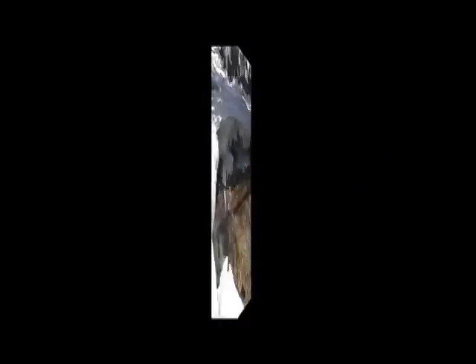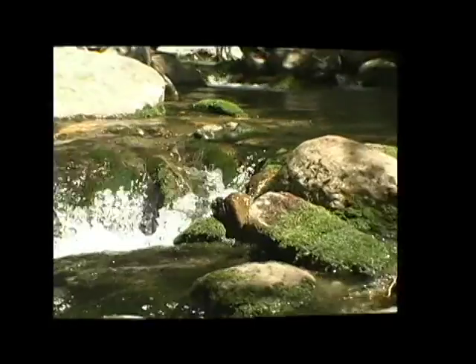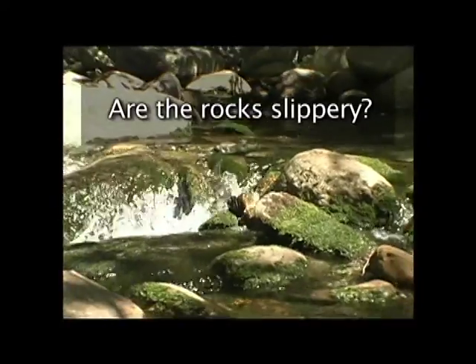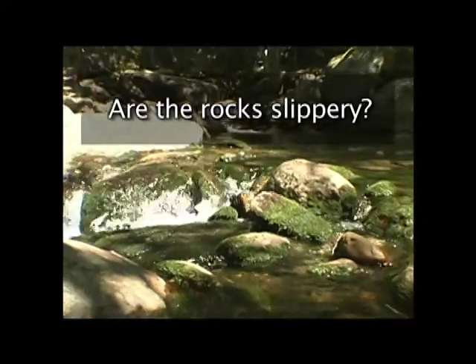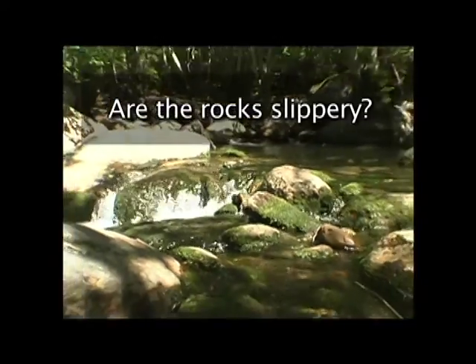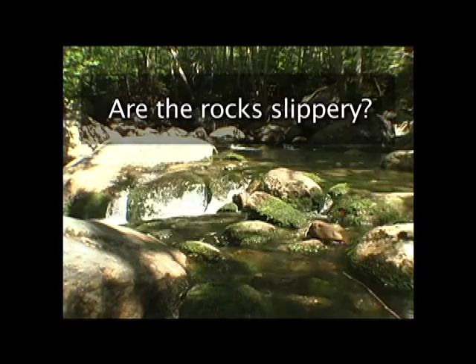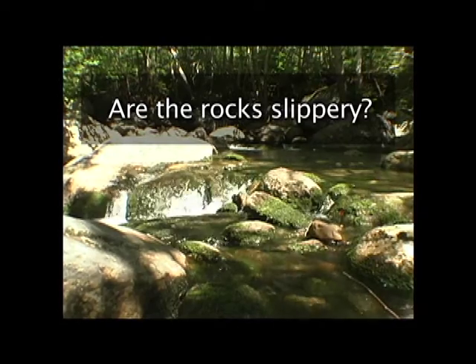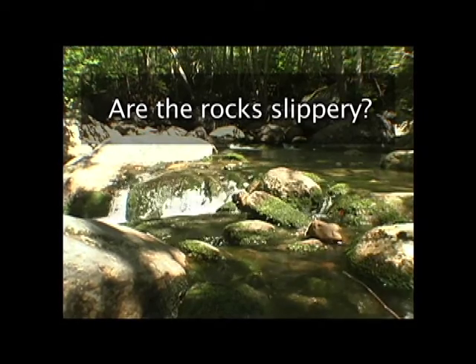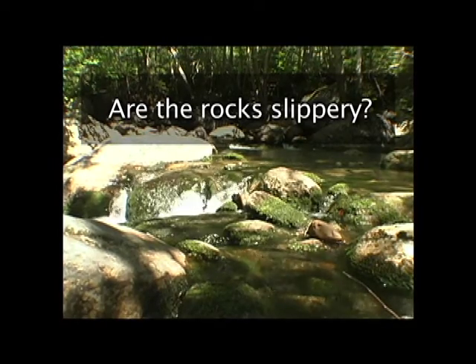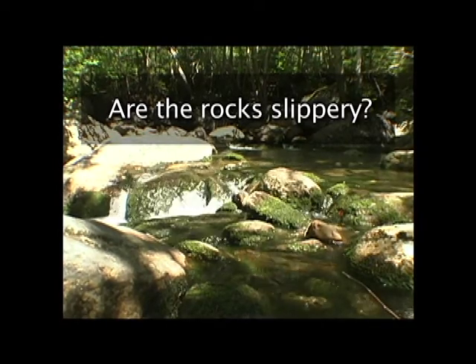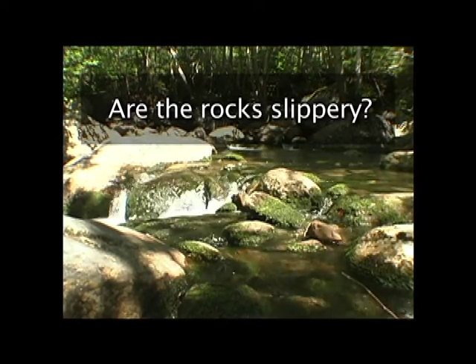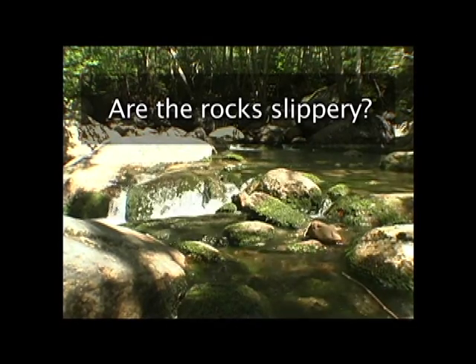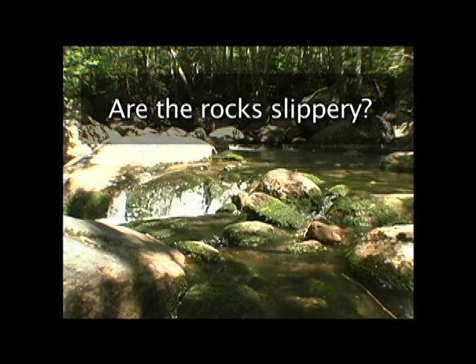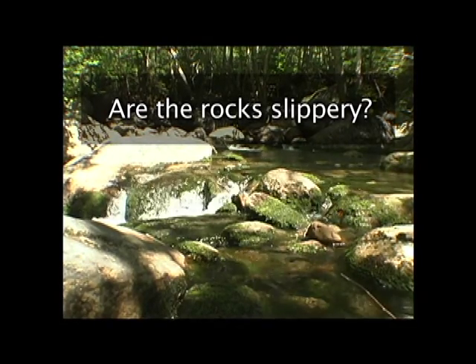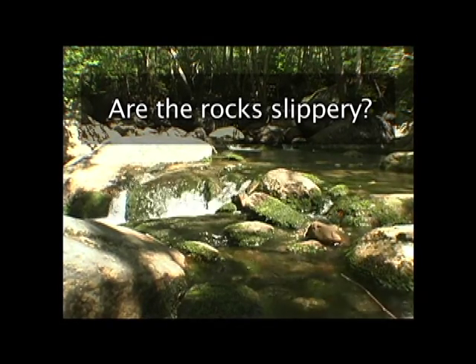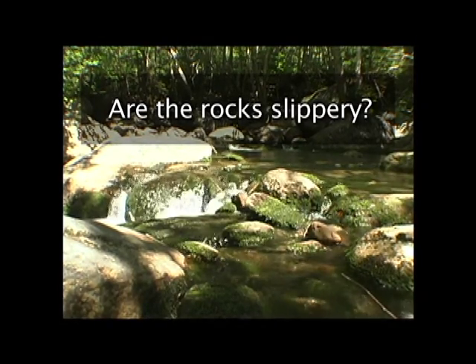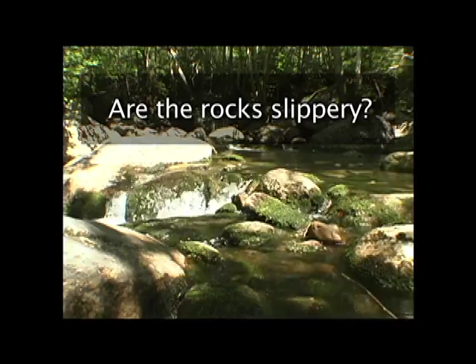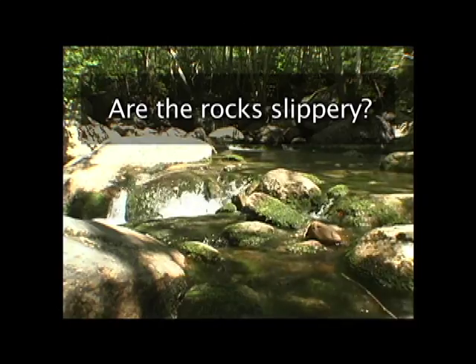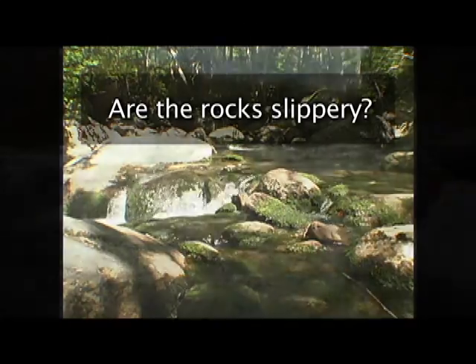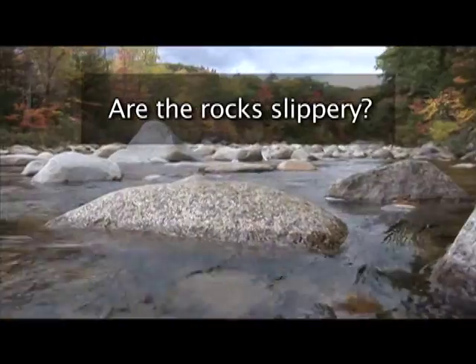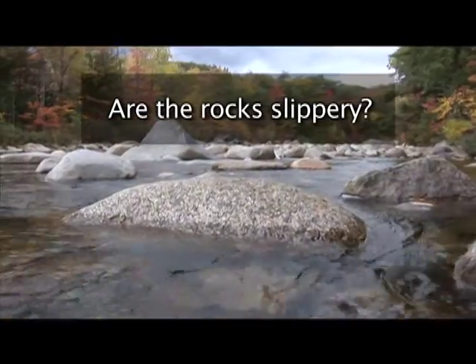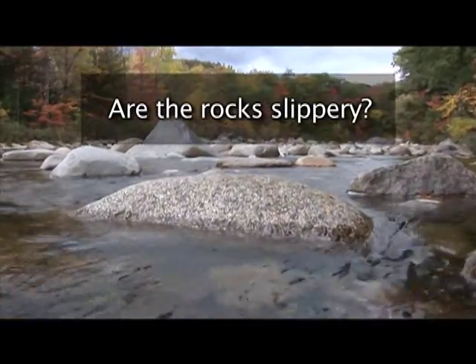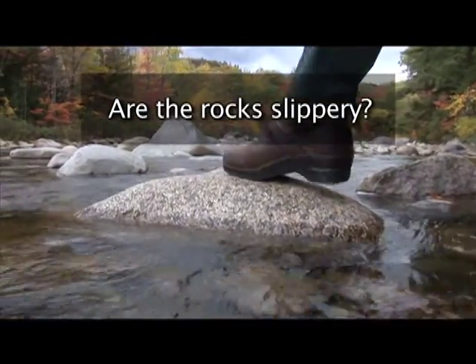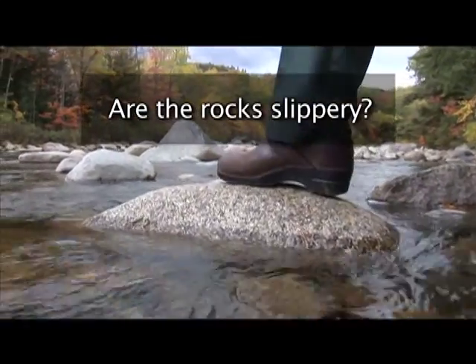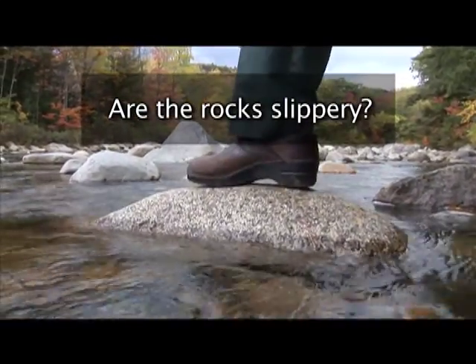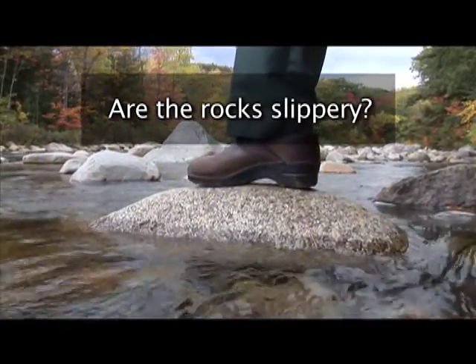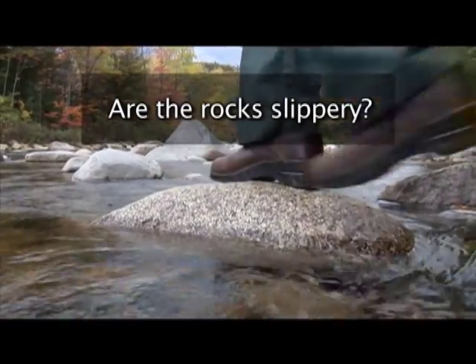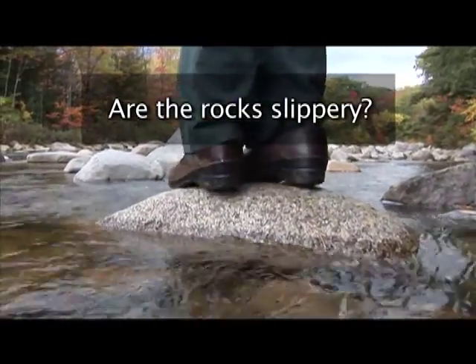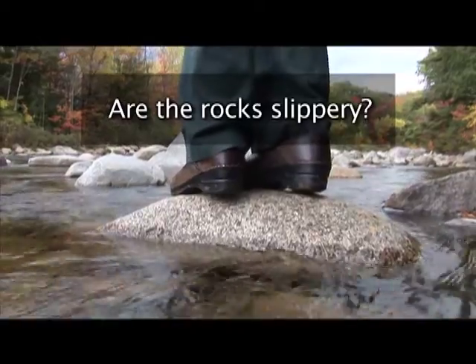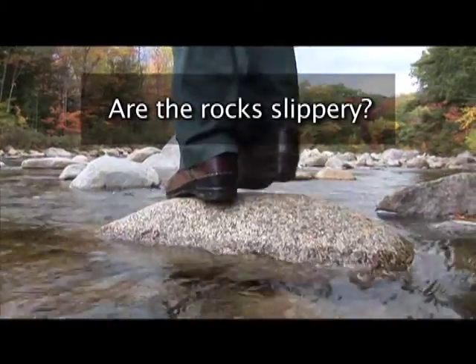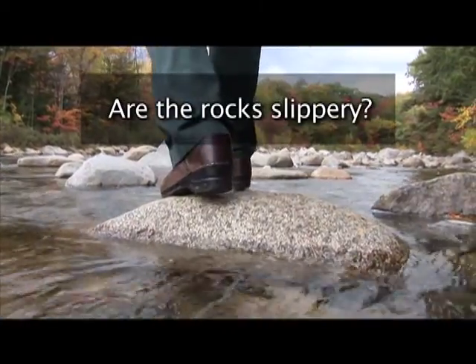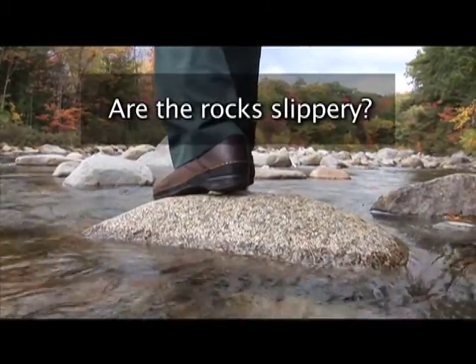Are the rocks slippery? Algae and other stream vegetation will coat rocks with a light film that's difficult to see and very slippery underfoot. Always test a rock by lightly putting part of your foot on the surface and lightly stepping on it before you put your whole weight onto it.